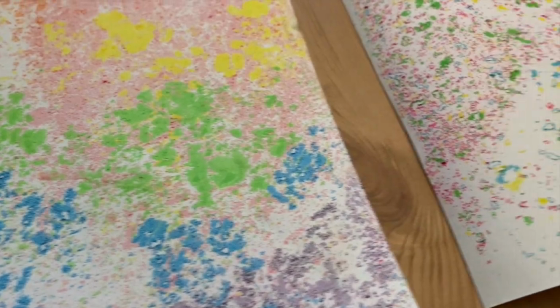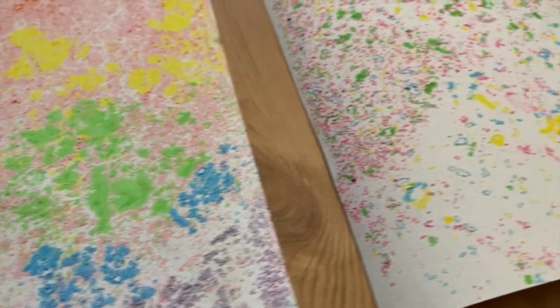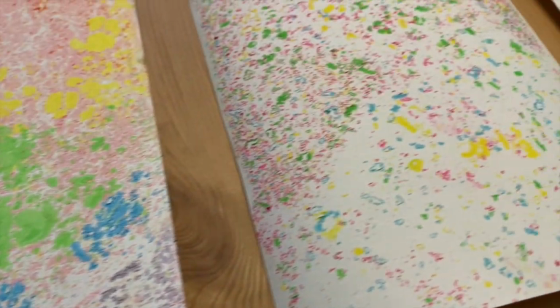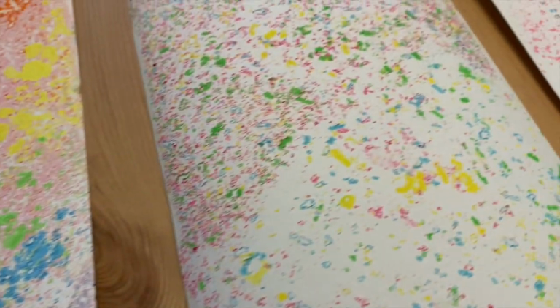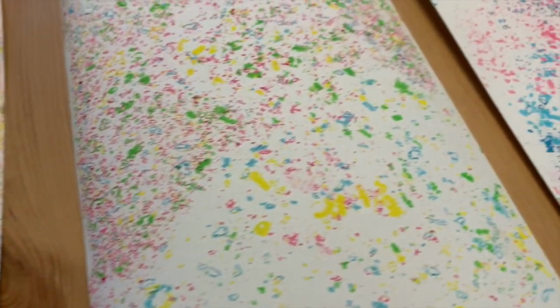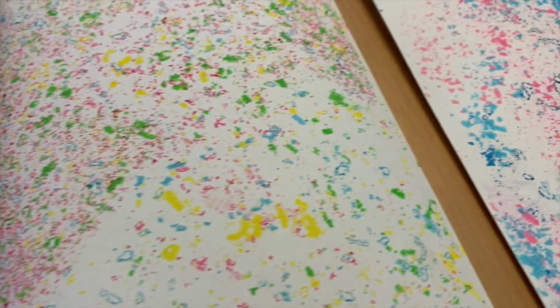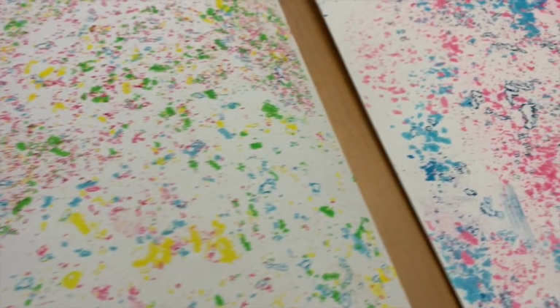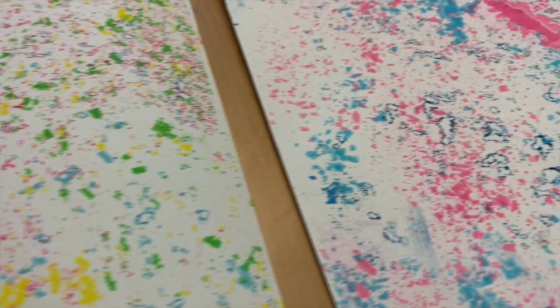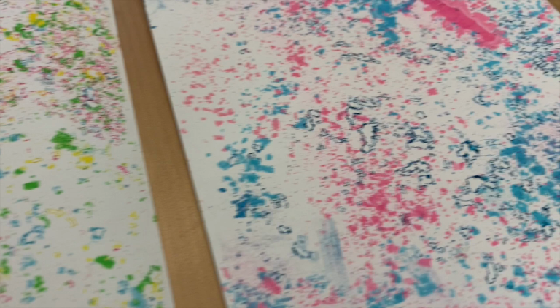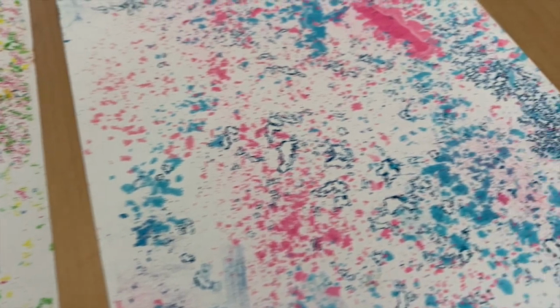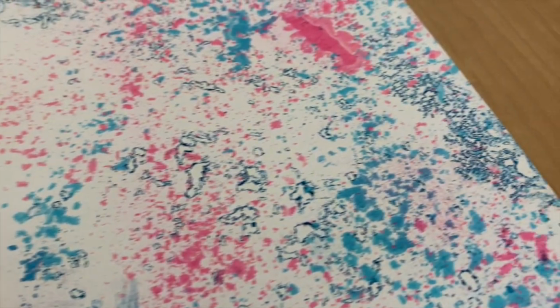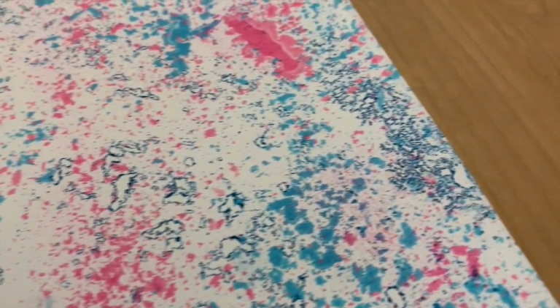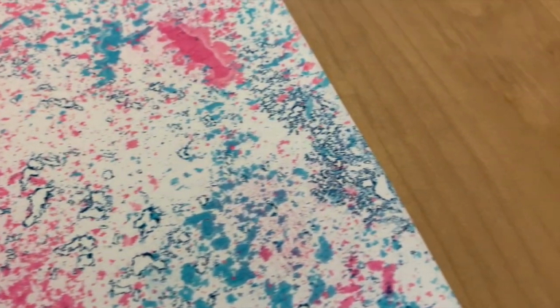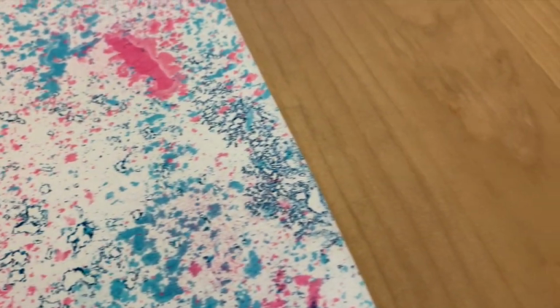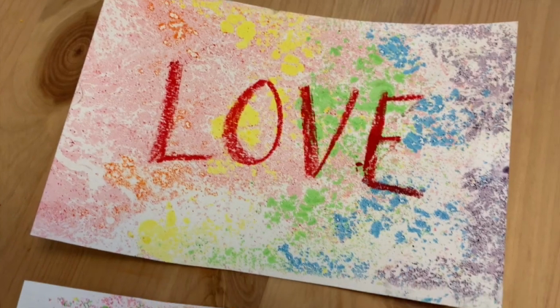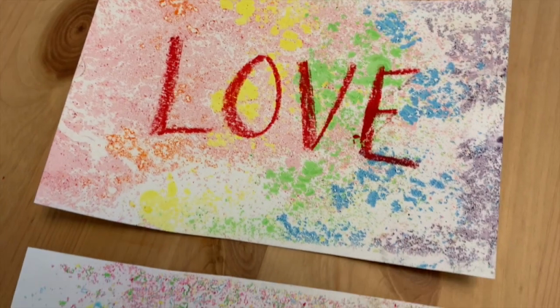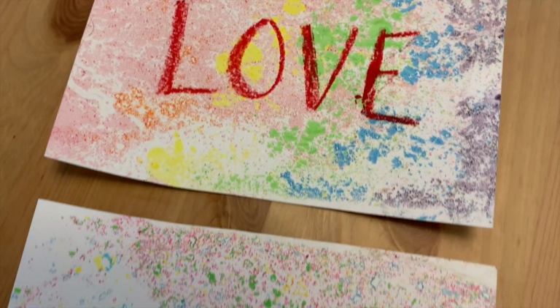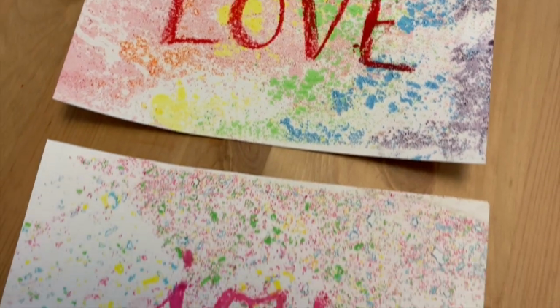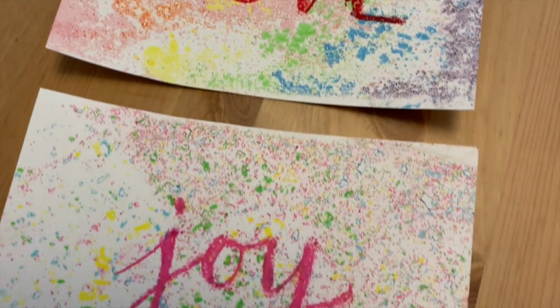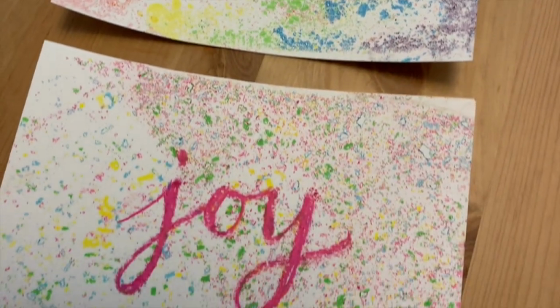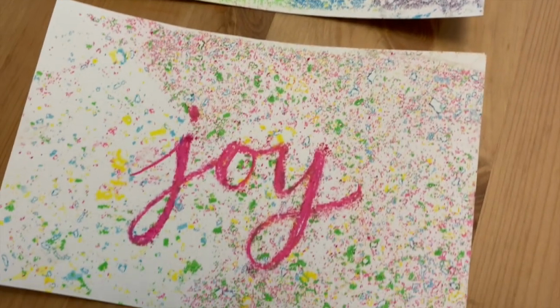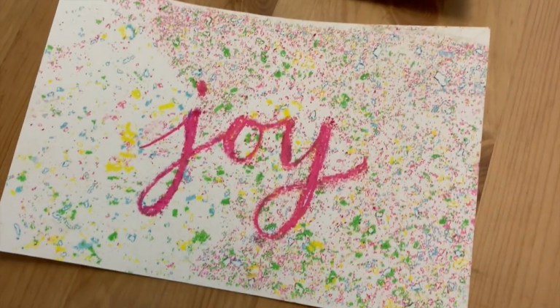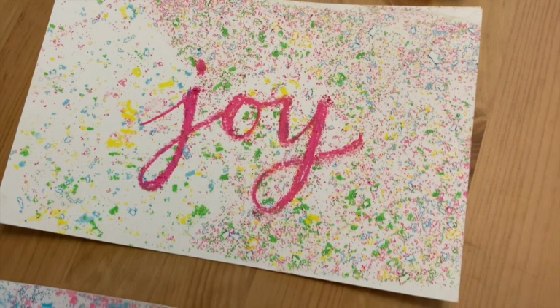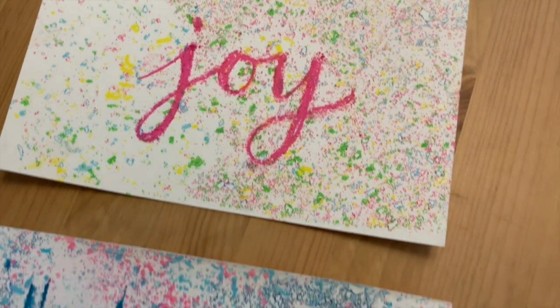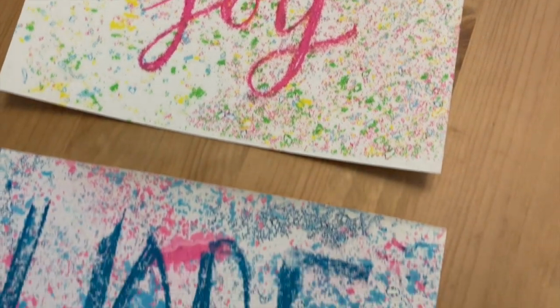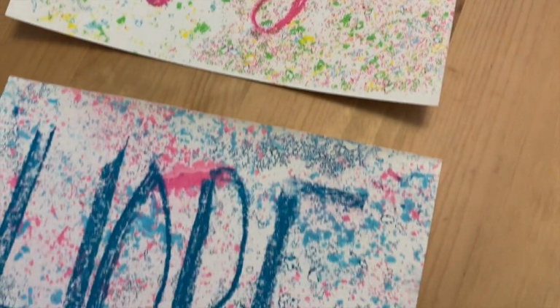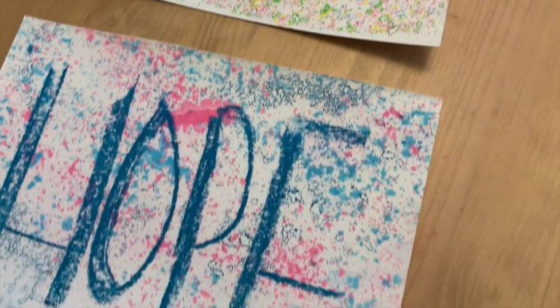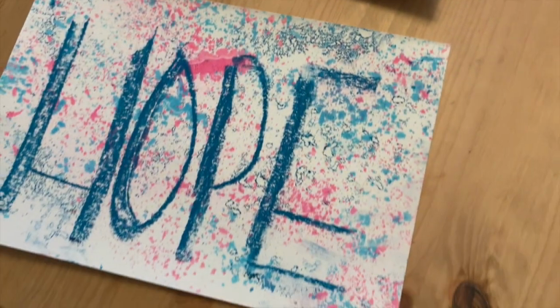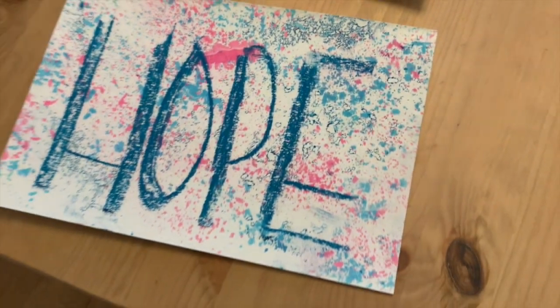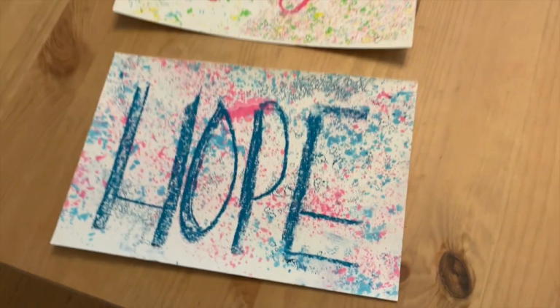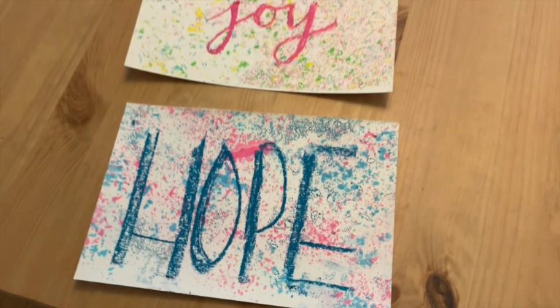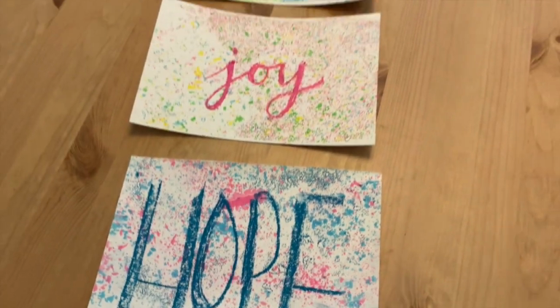One of my favorite things about this project is that each print comes out completely different. So go ahead and experiment with different colors and patterns. You can add writing, you can add drawings — do whatever you'd like to make it your own.